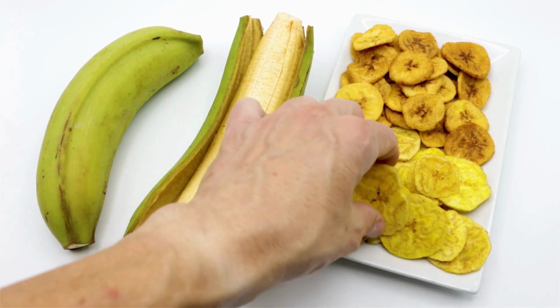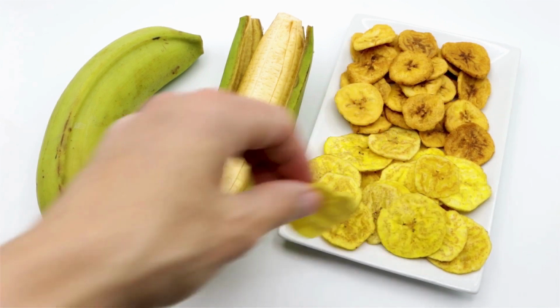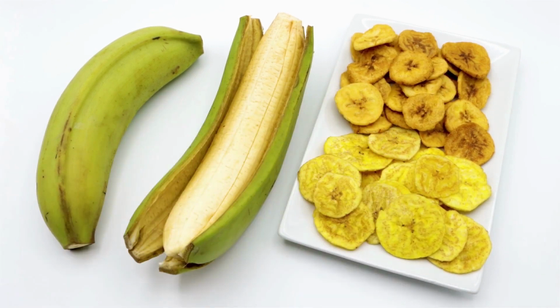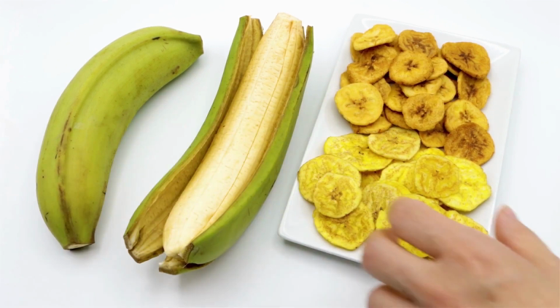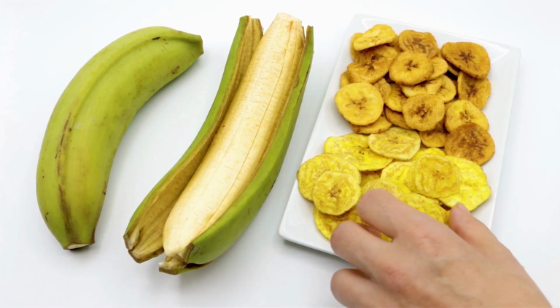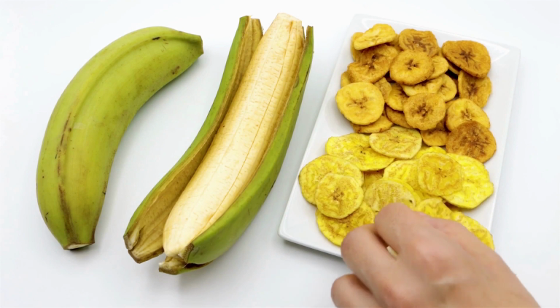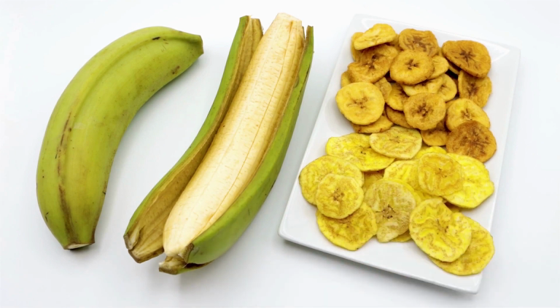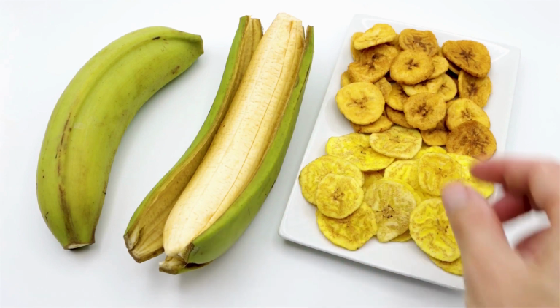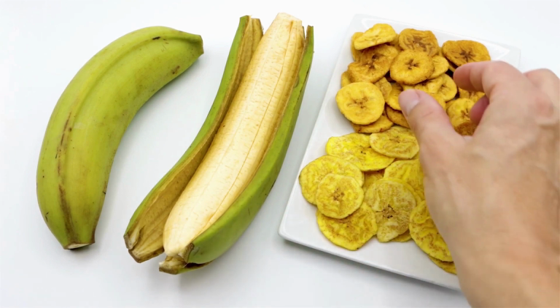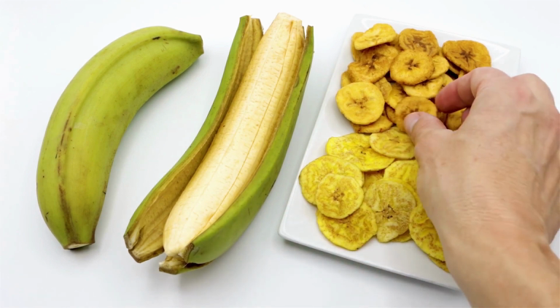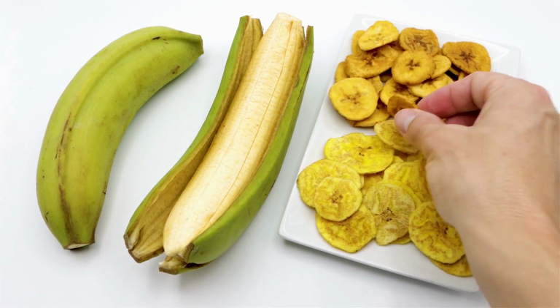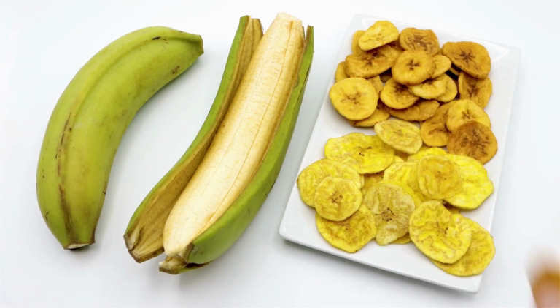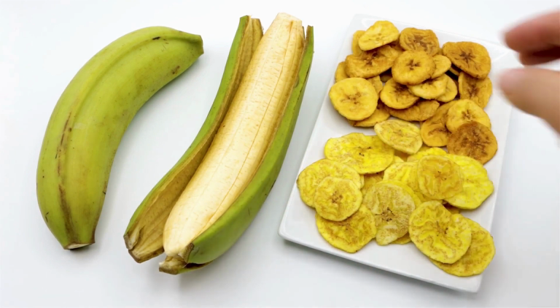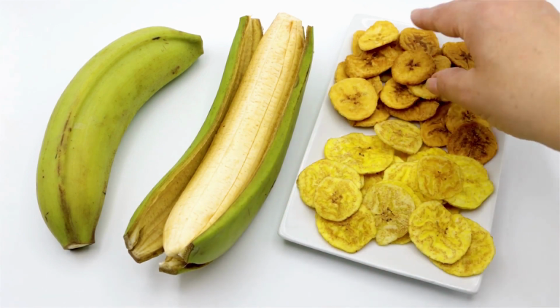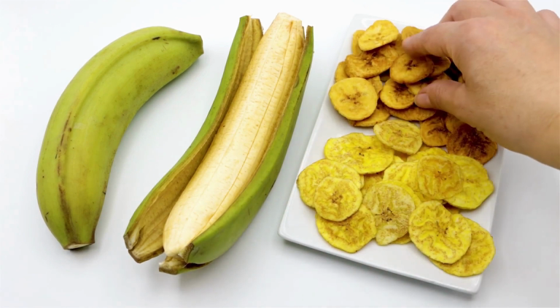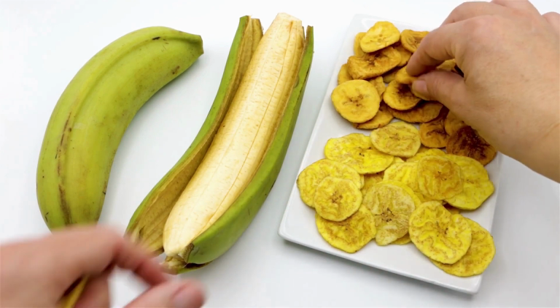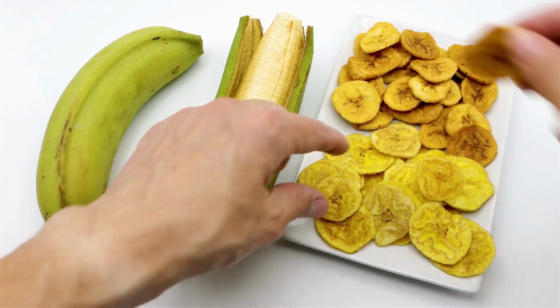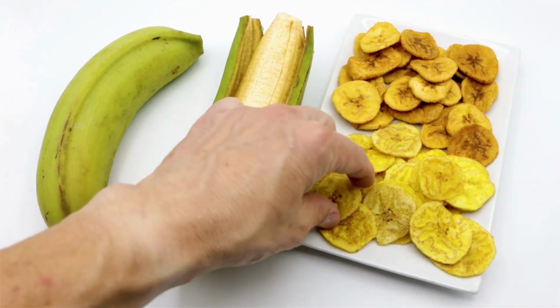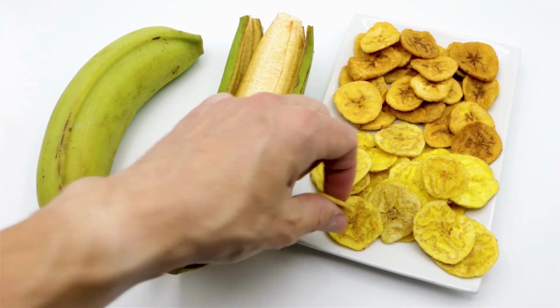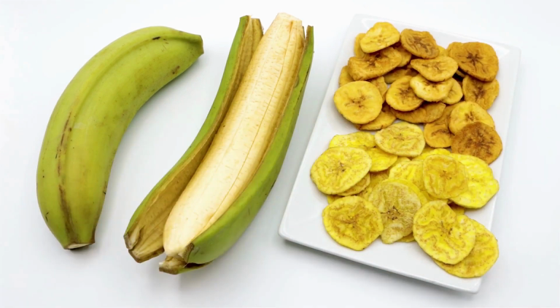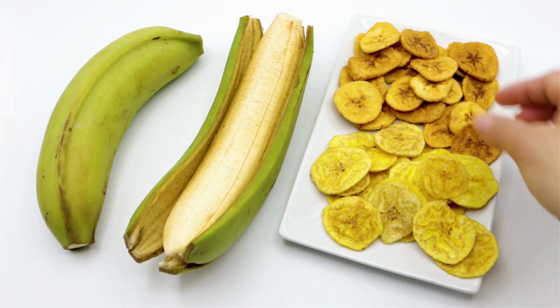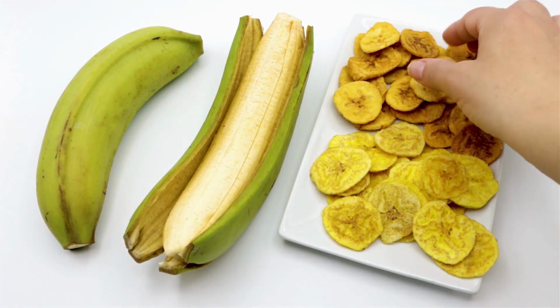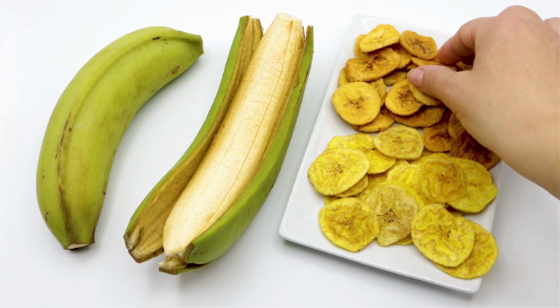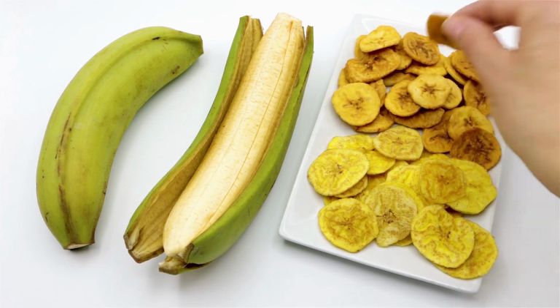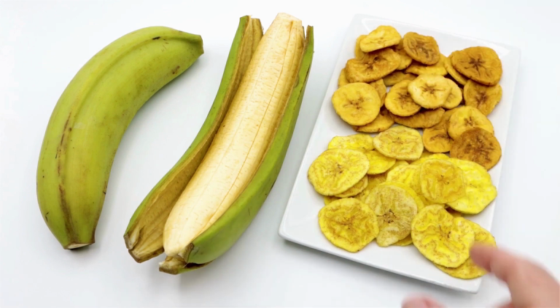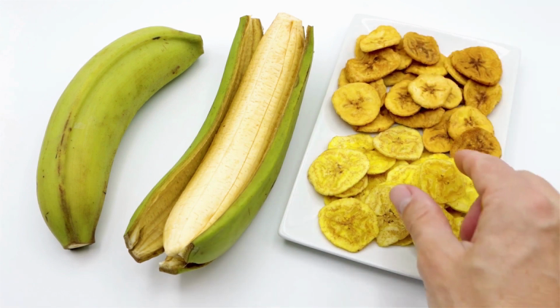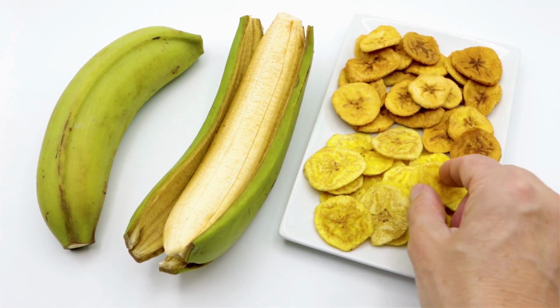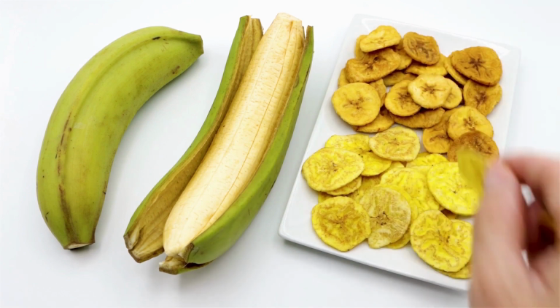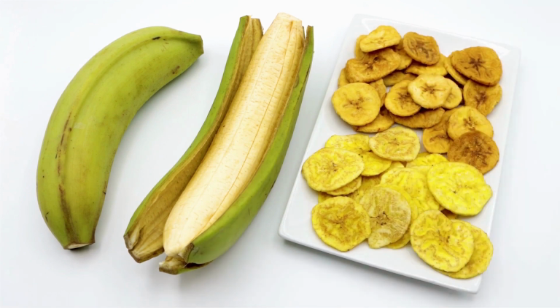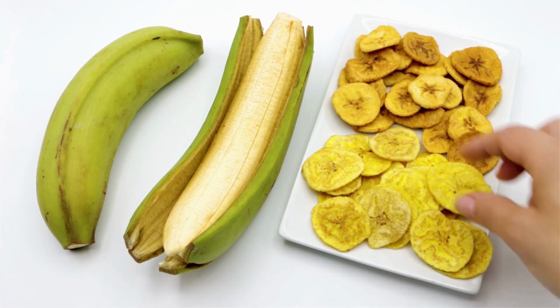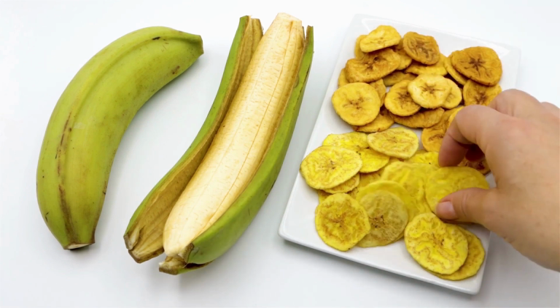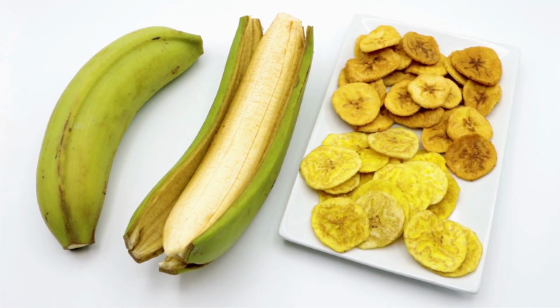Dehydrate the bananas for 8 to 12 hours, or until they are dry and leathery. Store the dehydrated bananas in an airtight container at room temperature for up to 6 months.